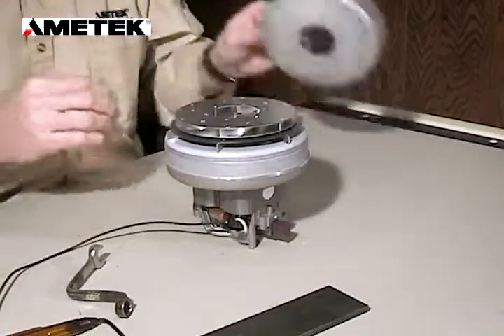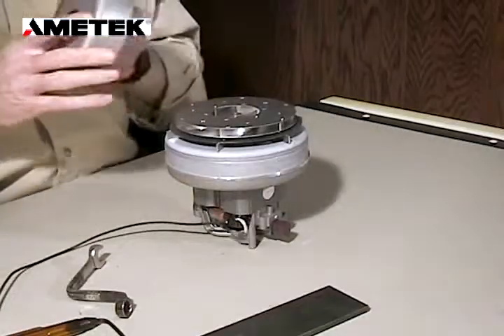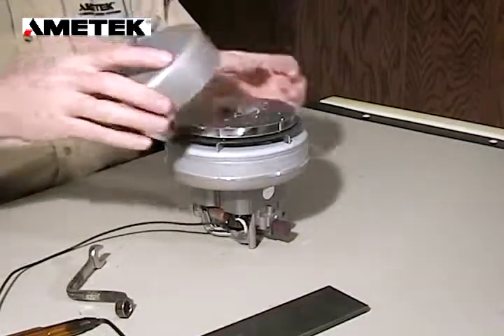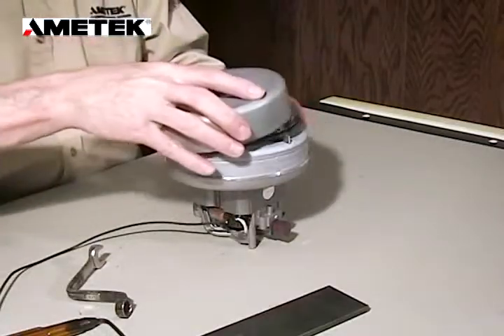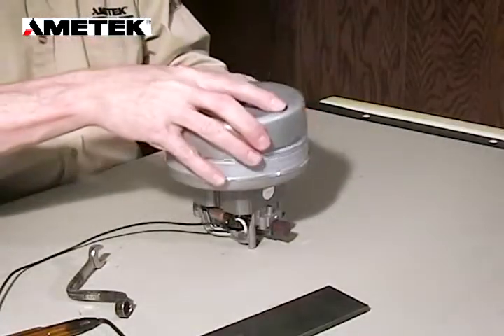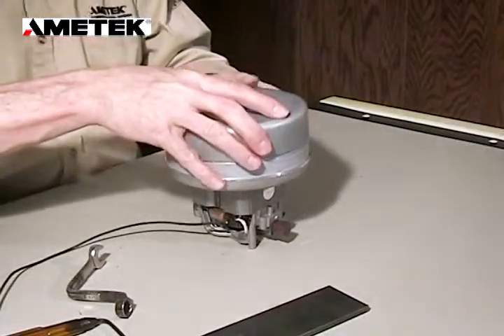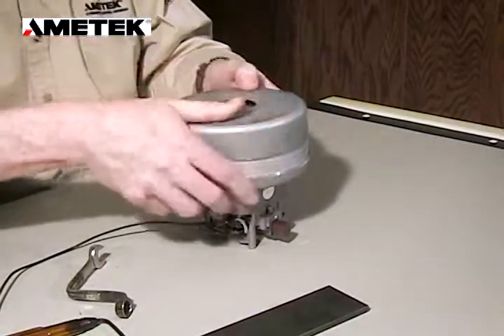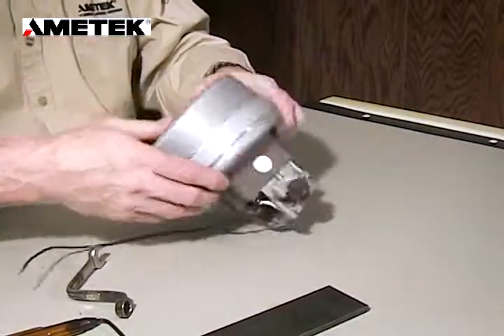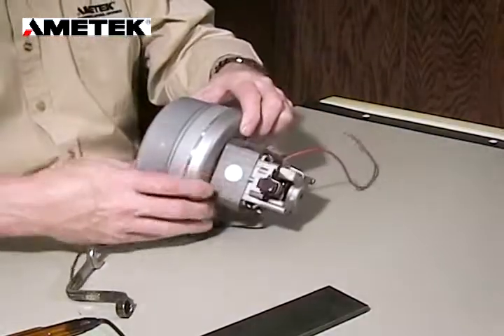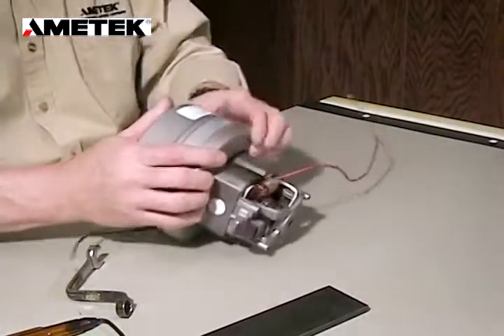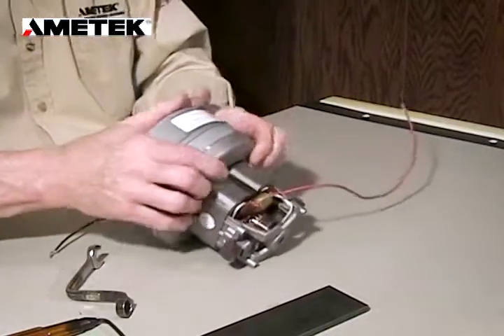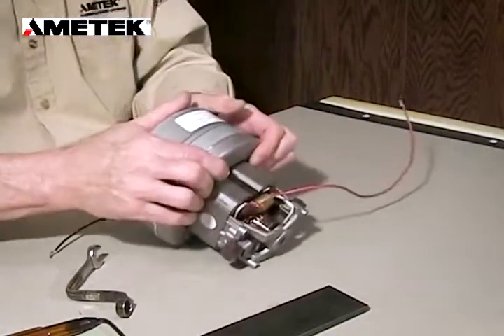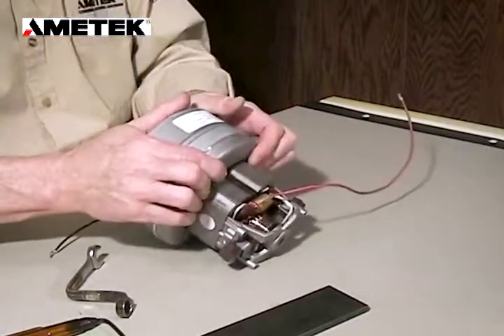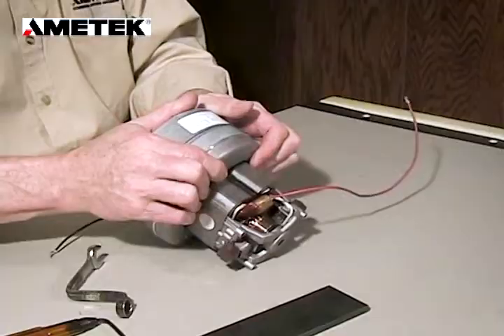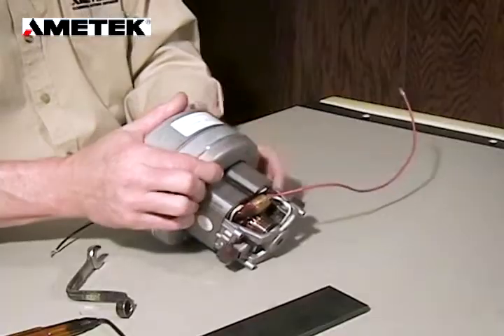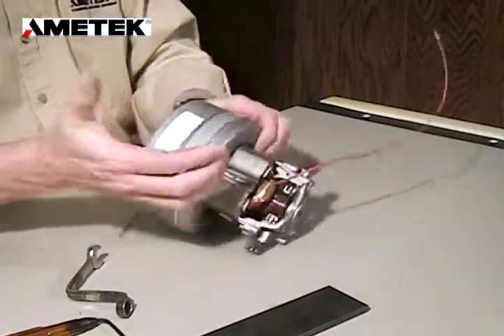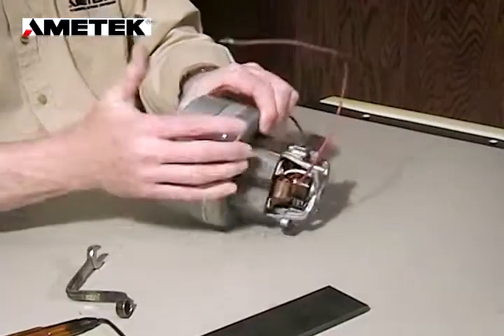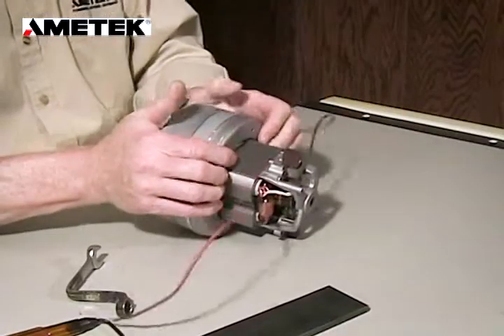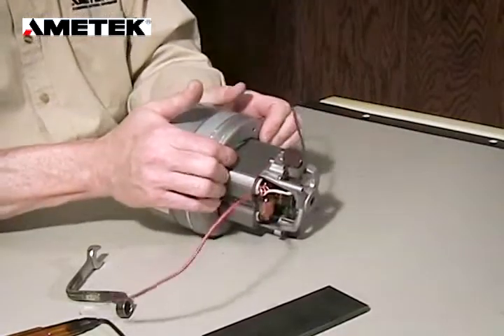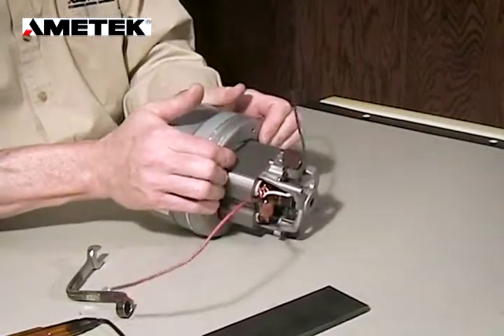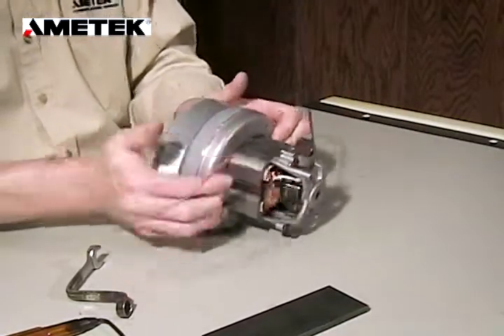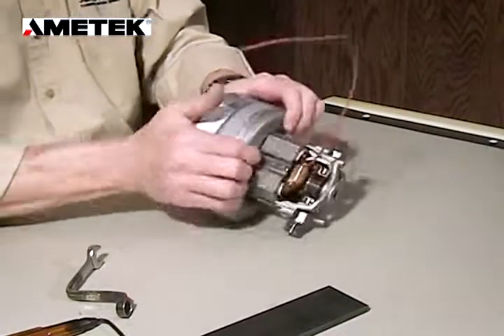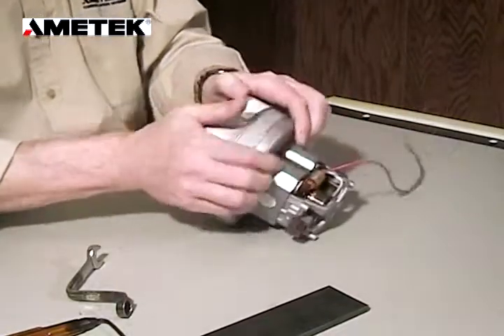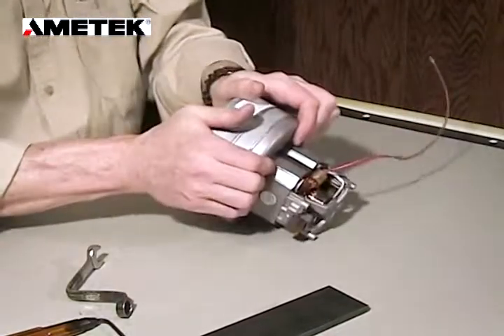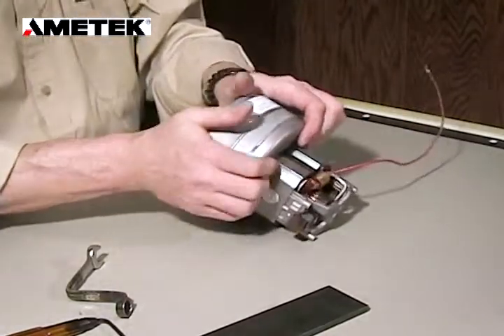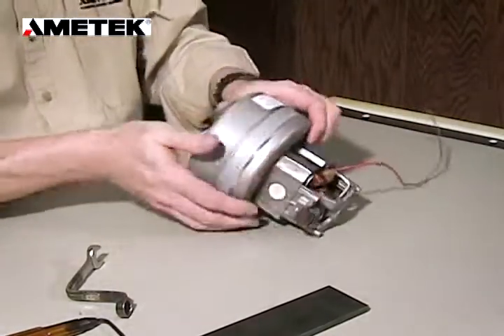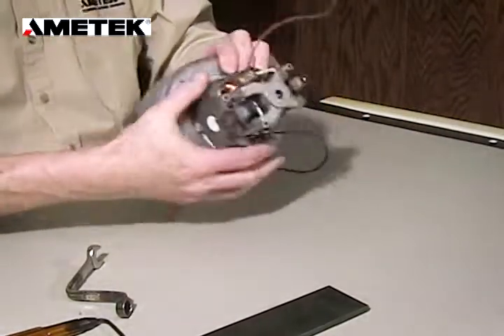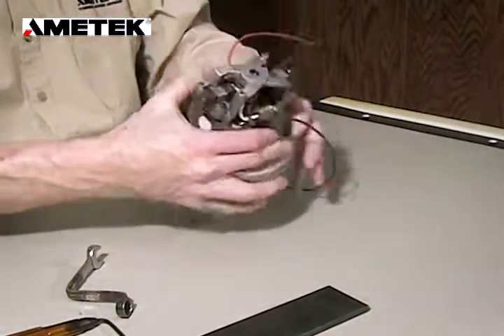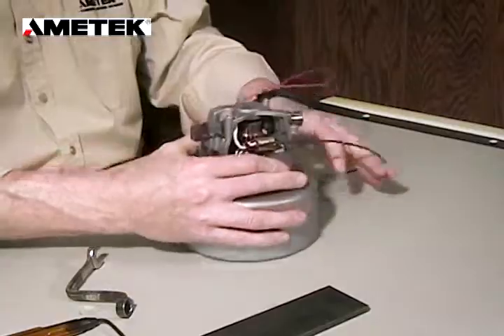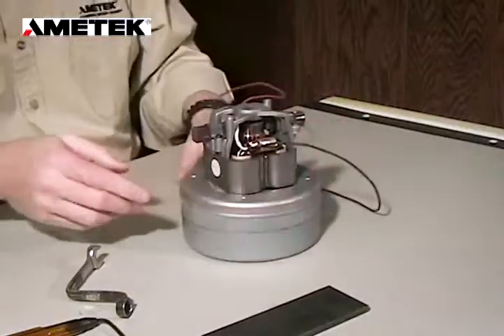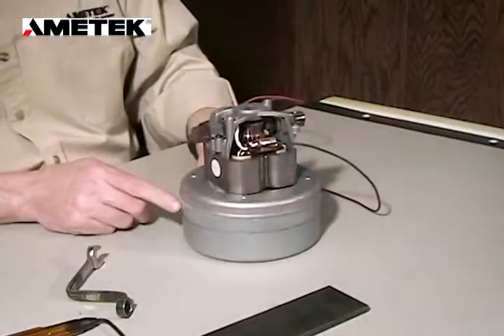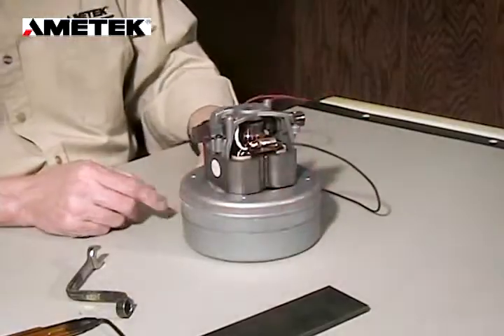Now we're going to replace the fan shell, and using nothing but your press fit we're going to reapply it.